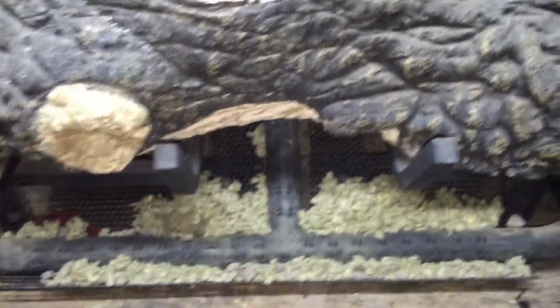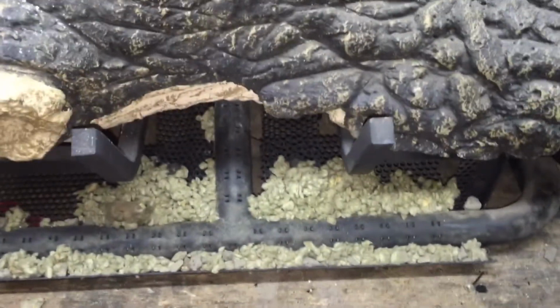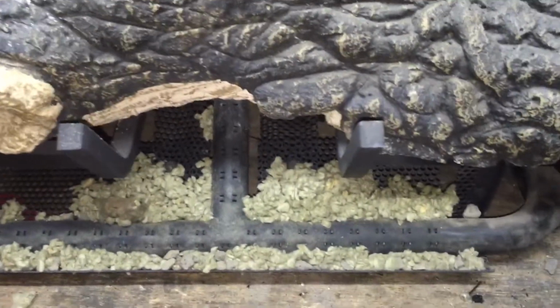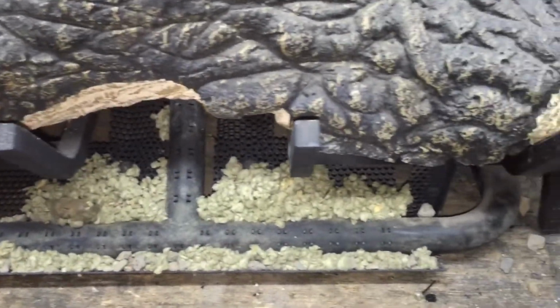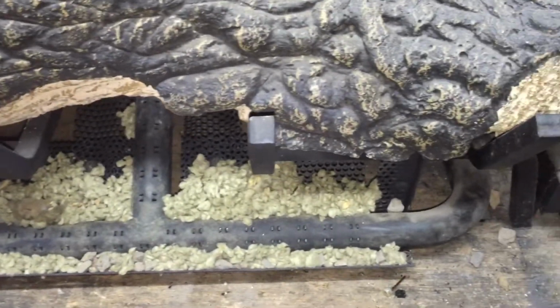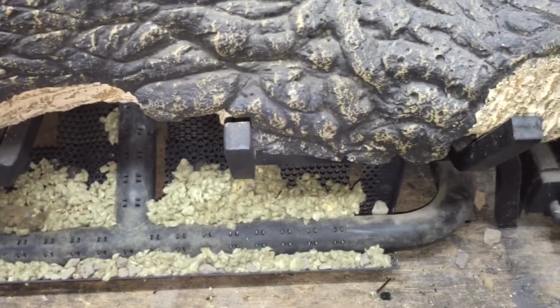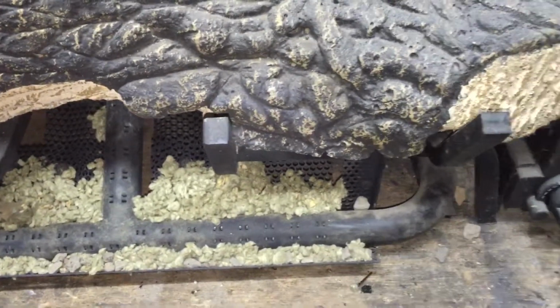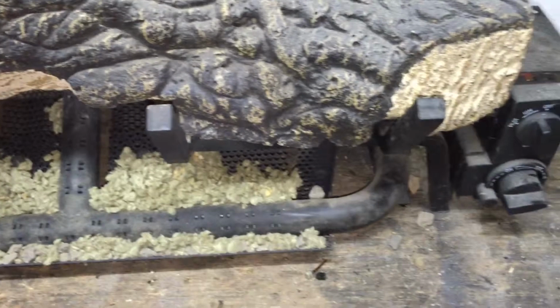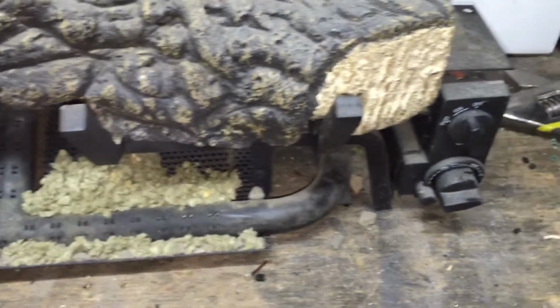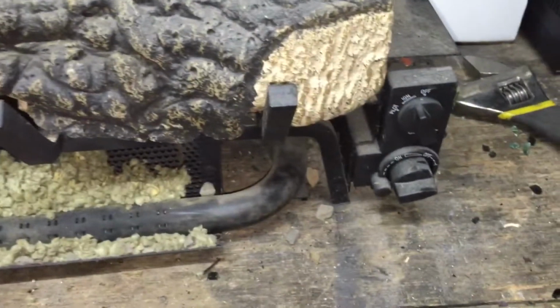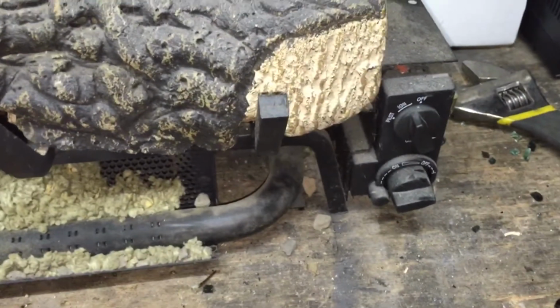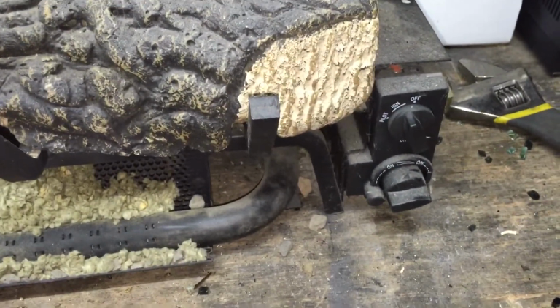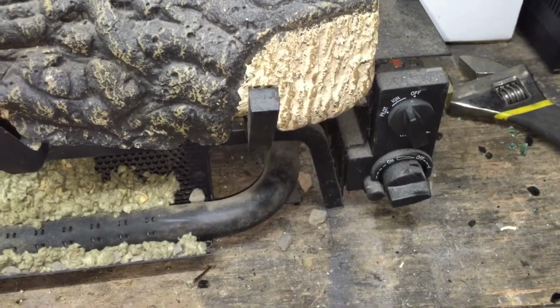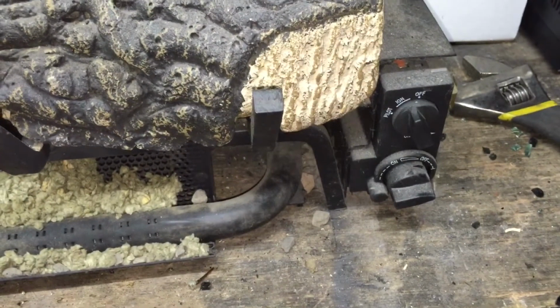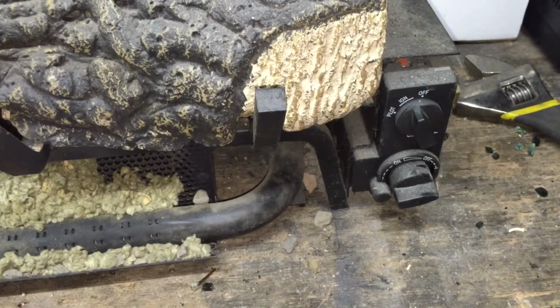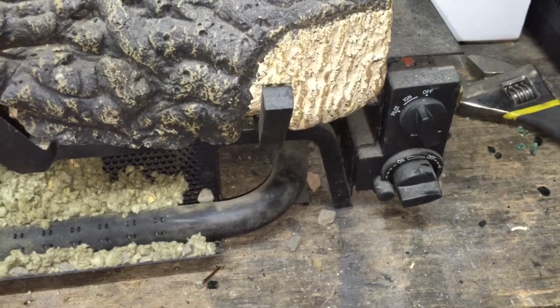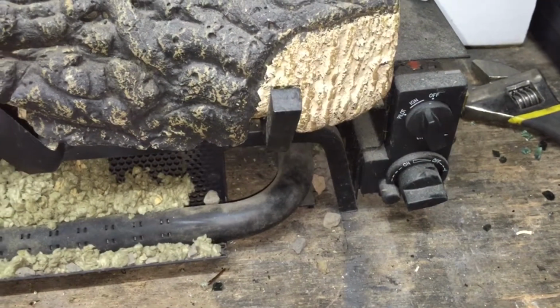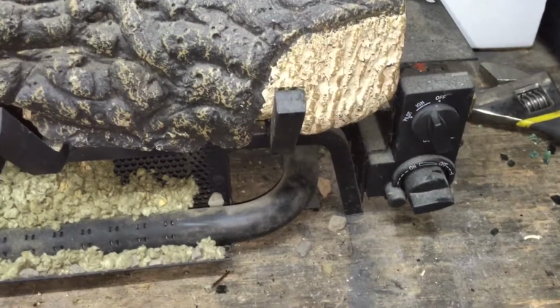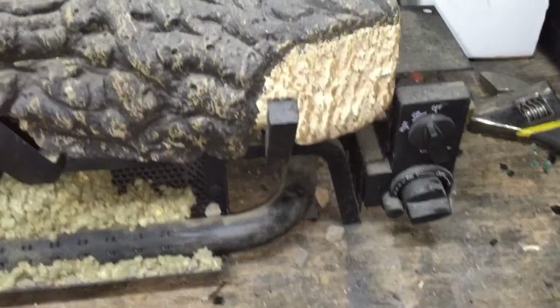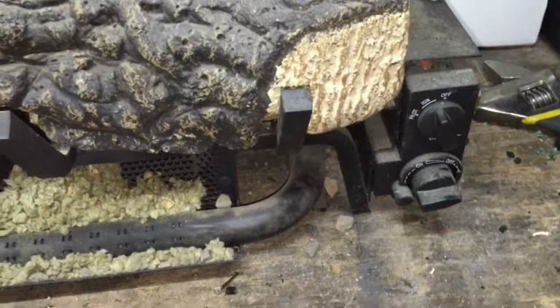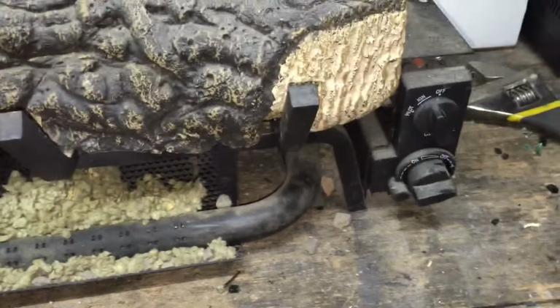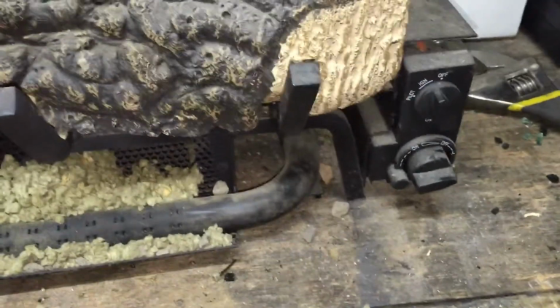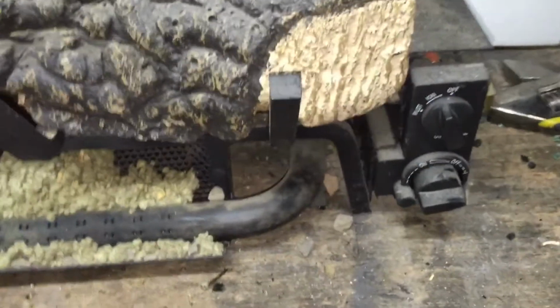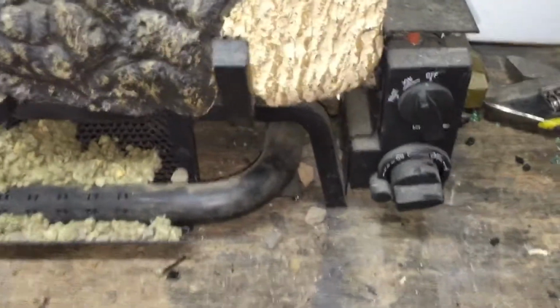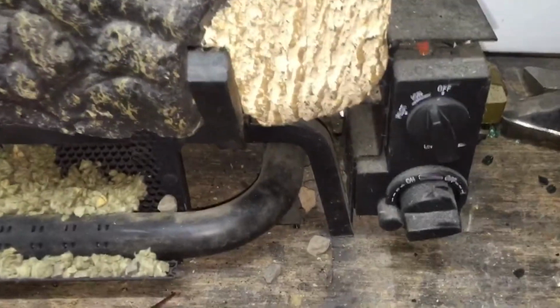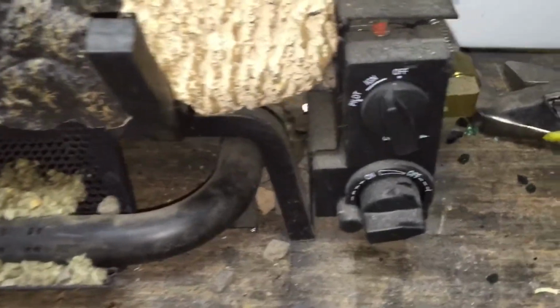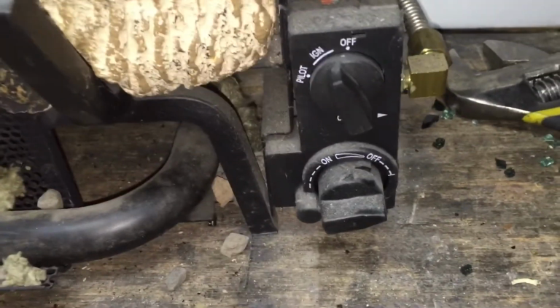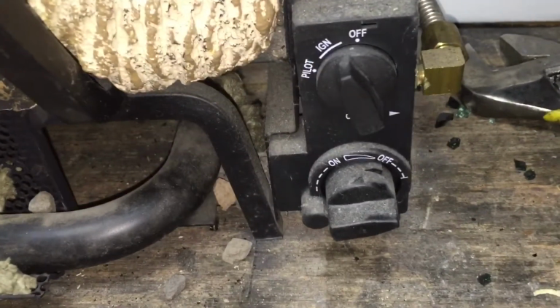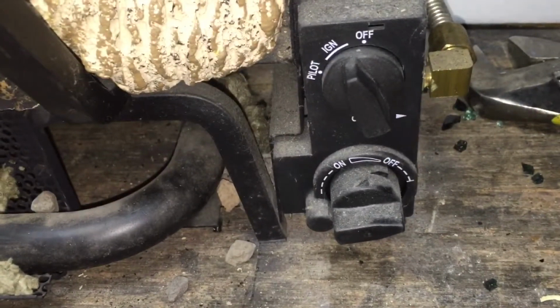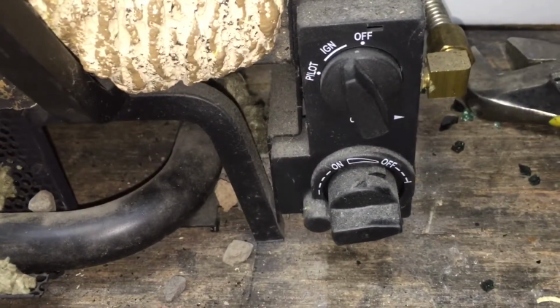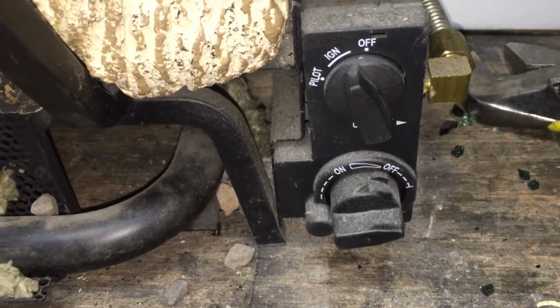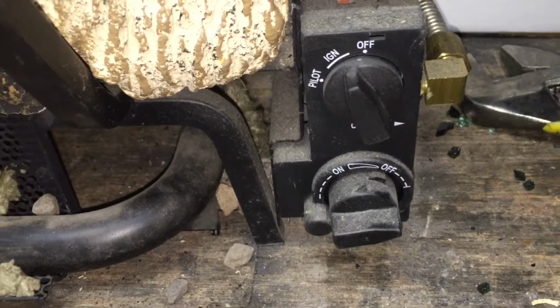Hi, today we're going to light the pilot on a Heatmaster non-vented gas log set with a Martech Maxitrol control. And this is the control valve.